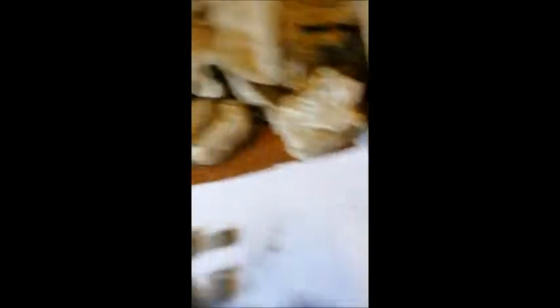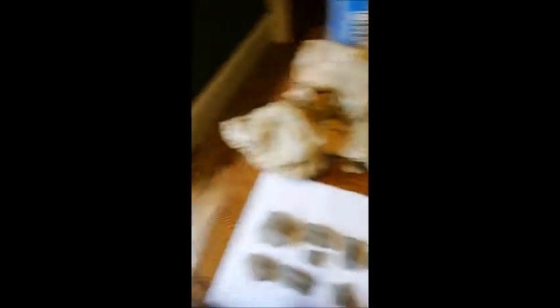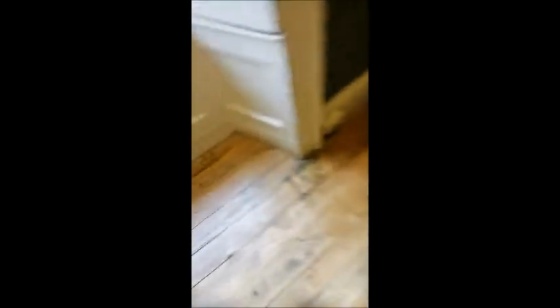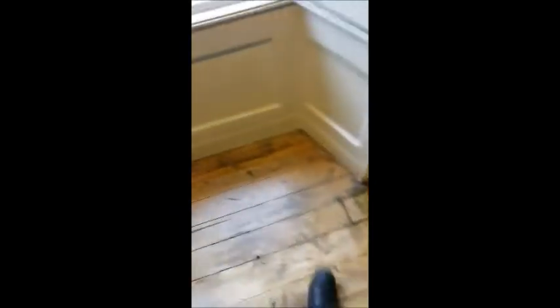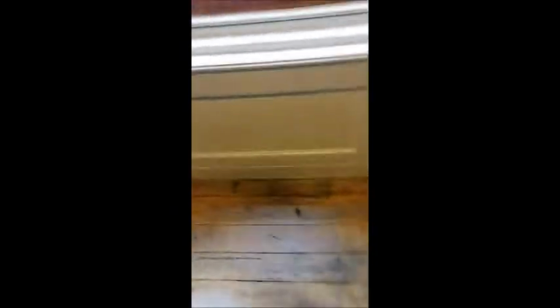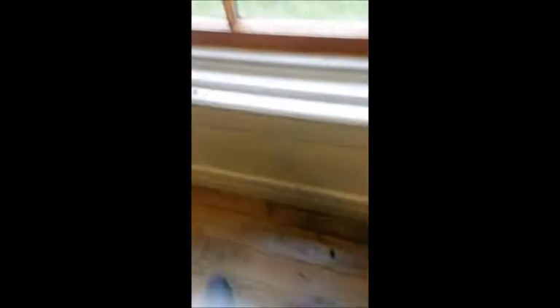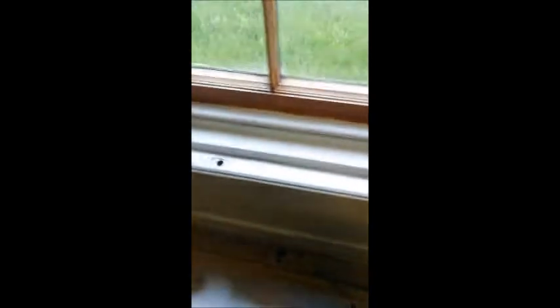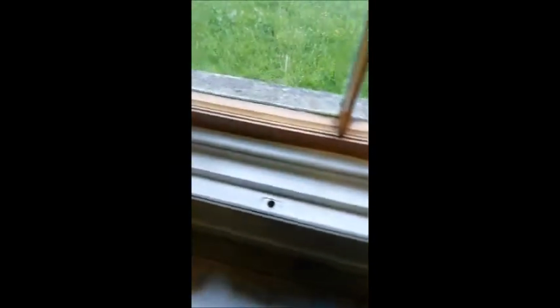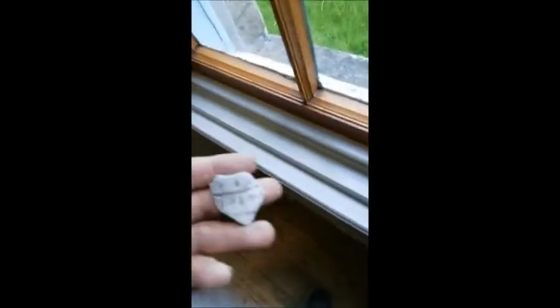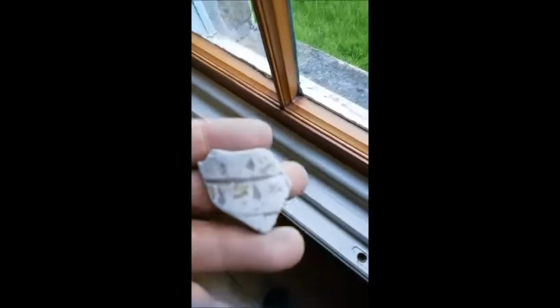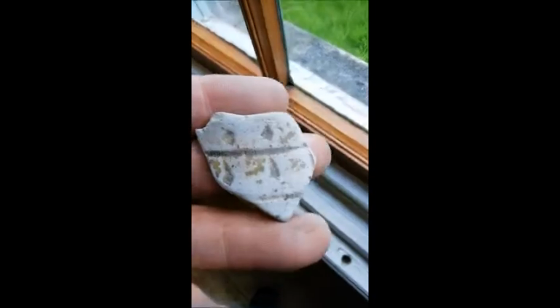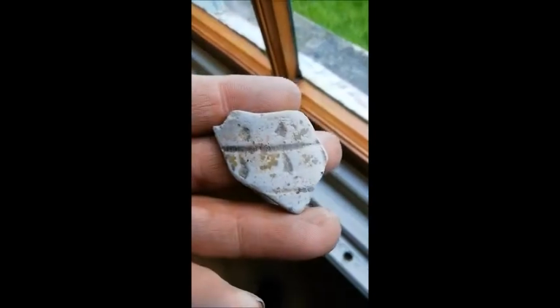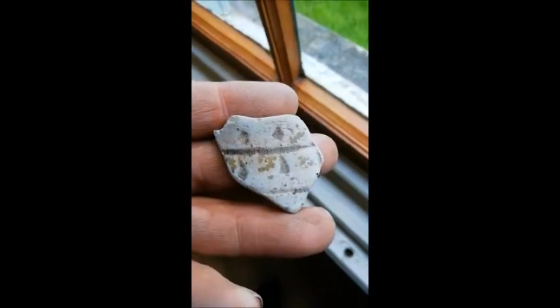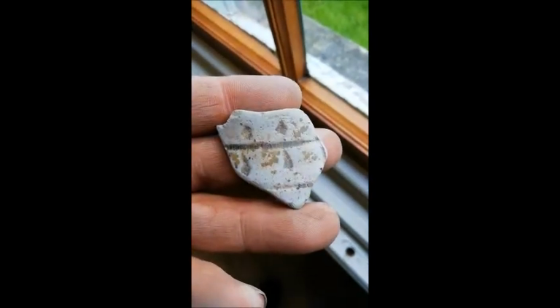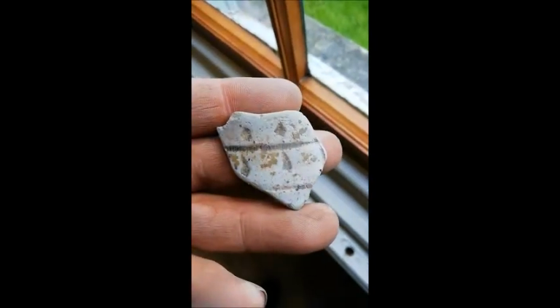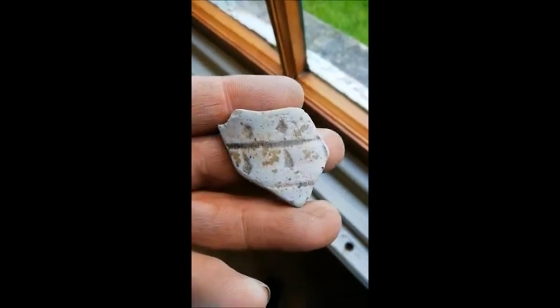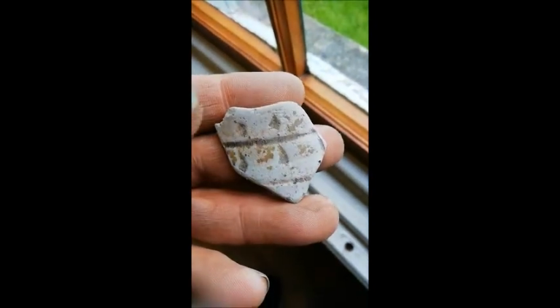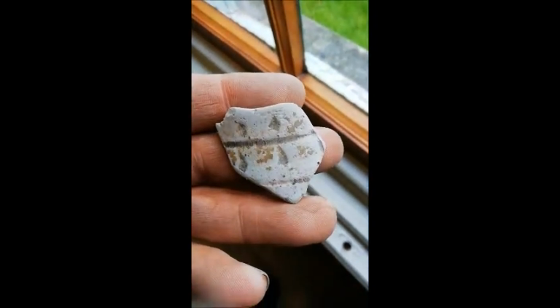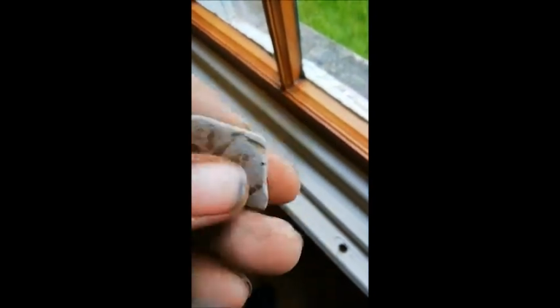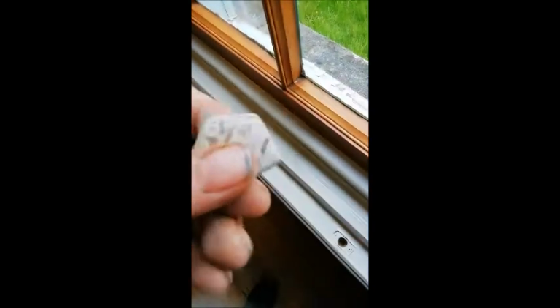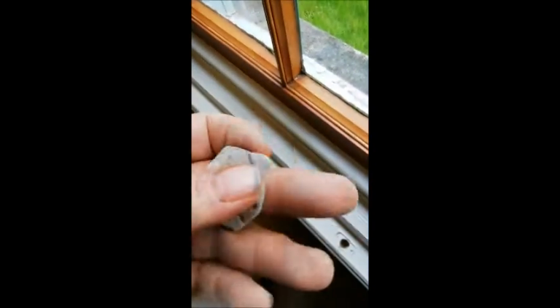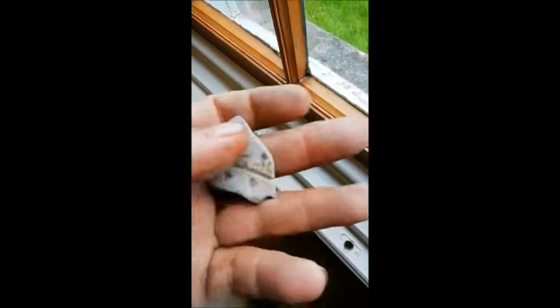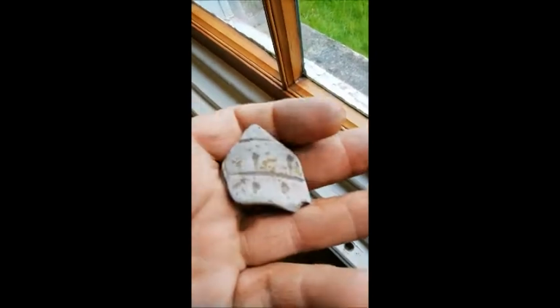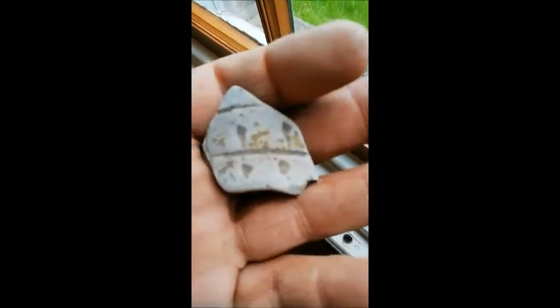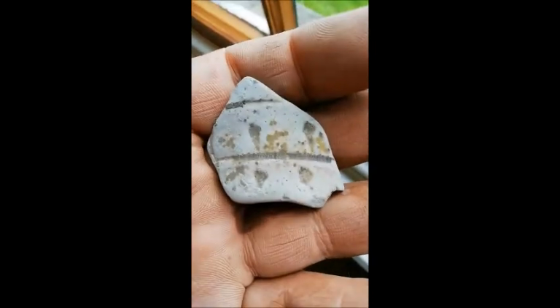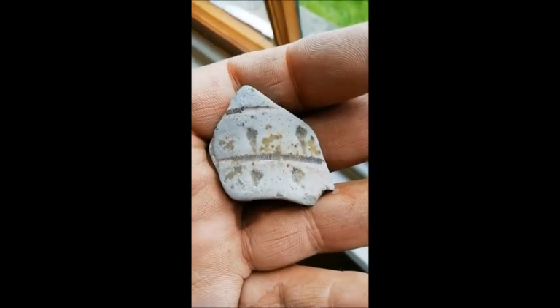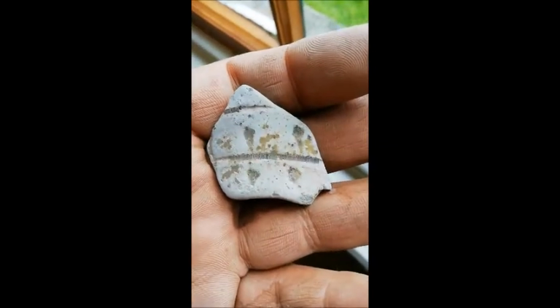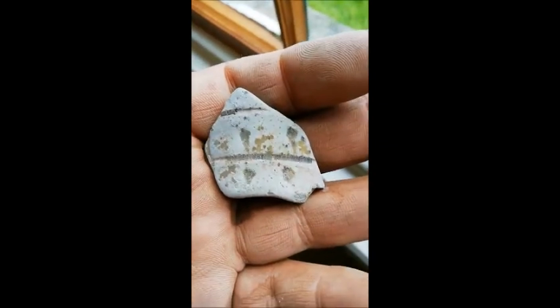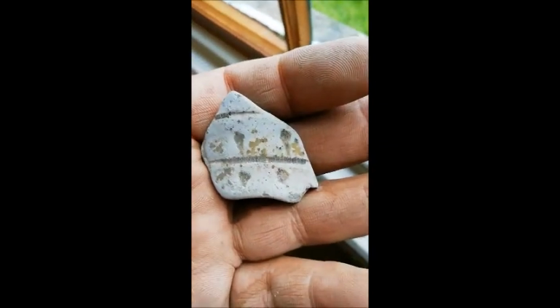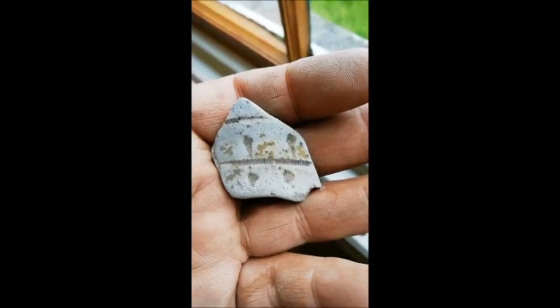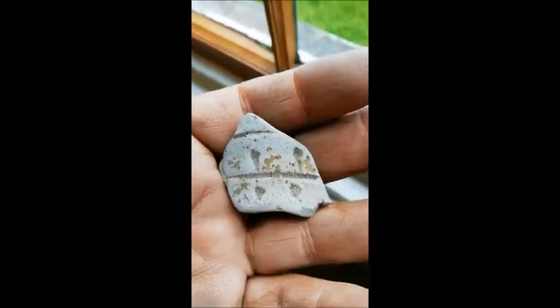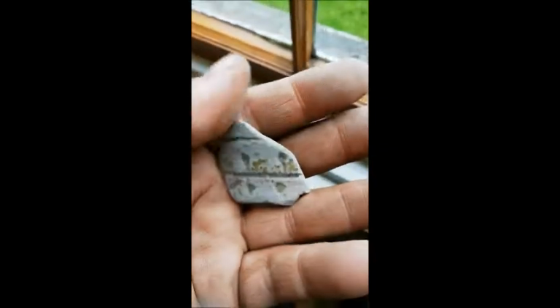There's another little bit in there — look at this, it's got designs on it. We've got some Roman designs on it. Which way it is I don't know, it could be upside down, but there are some markings on it.